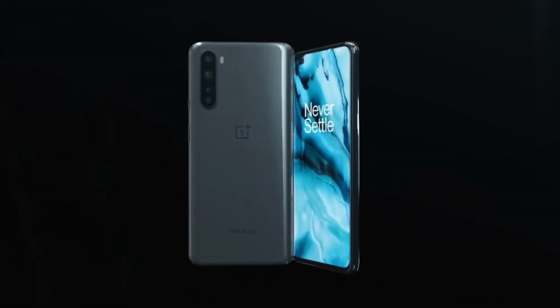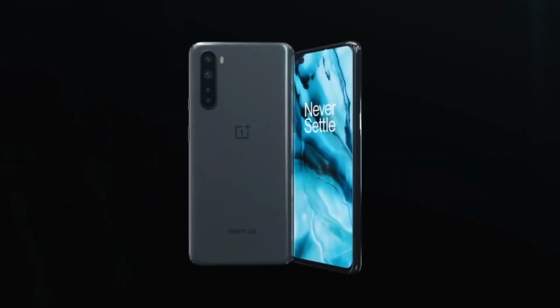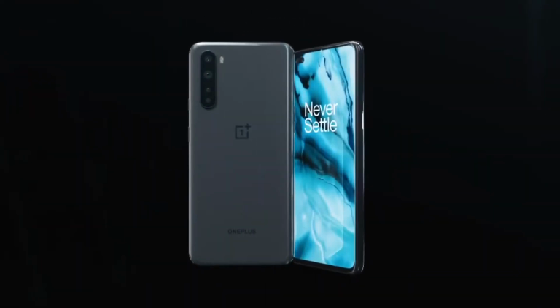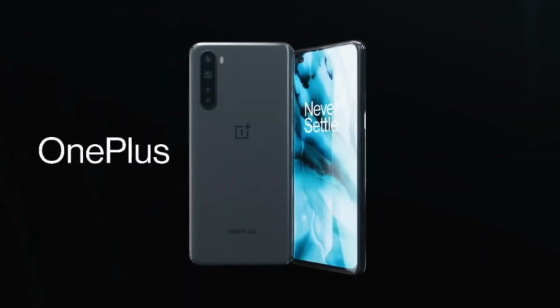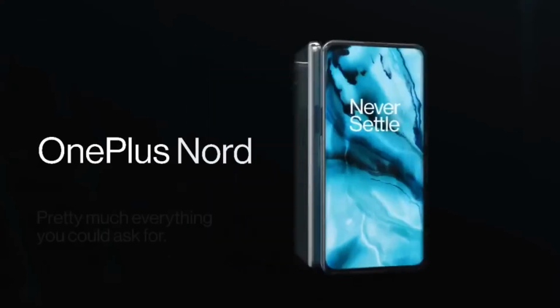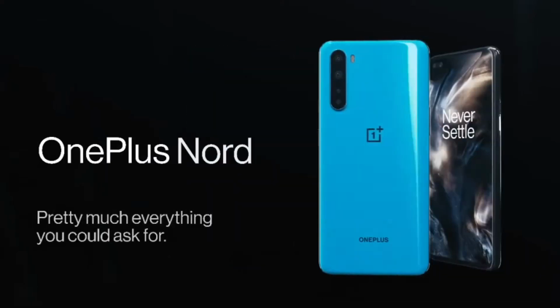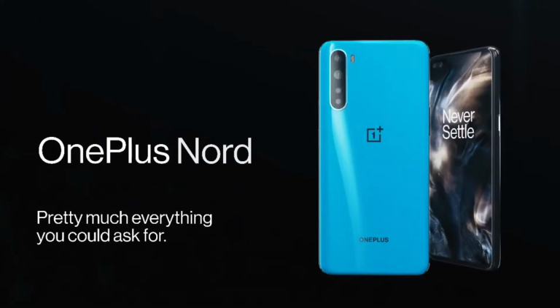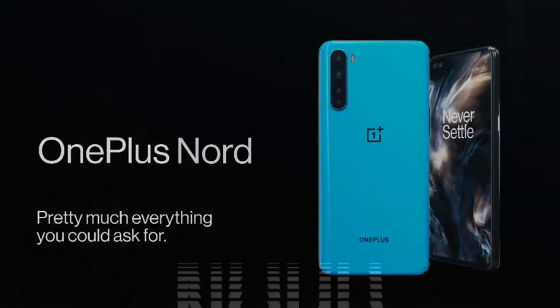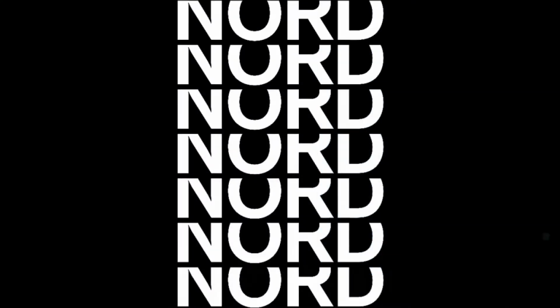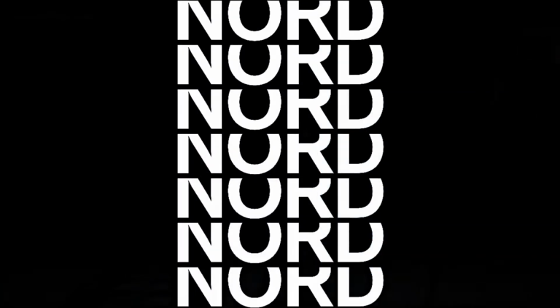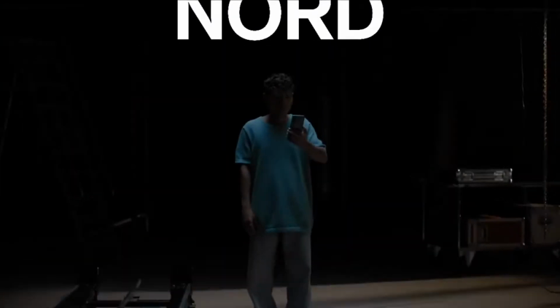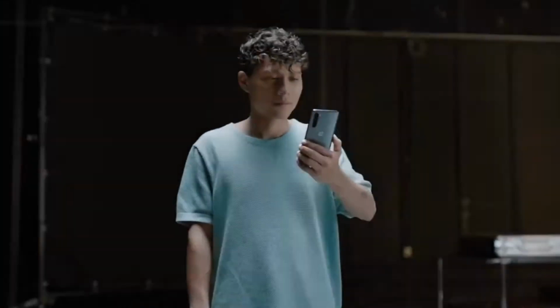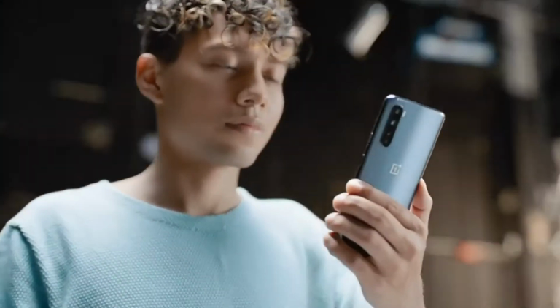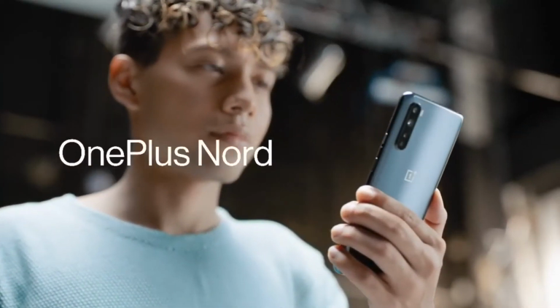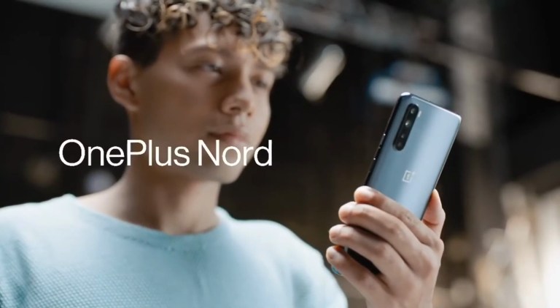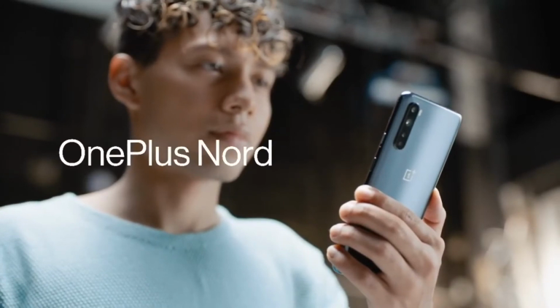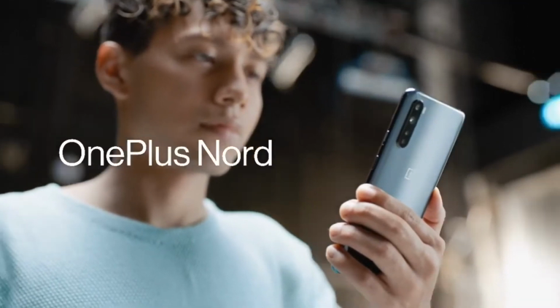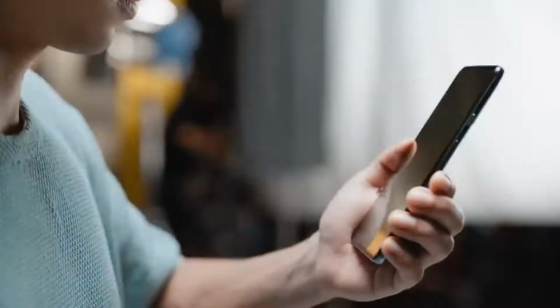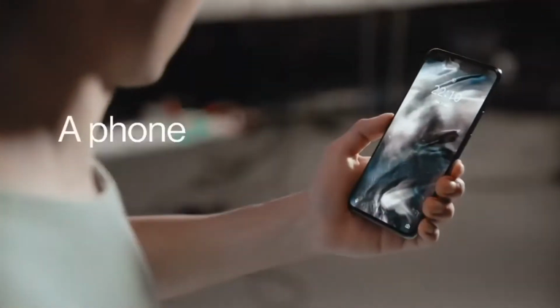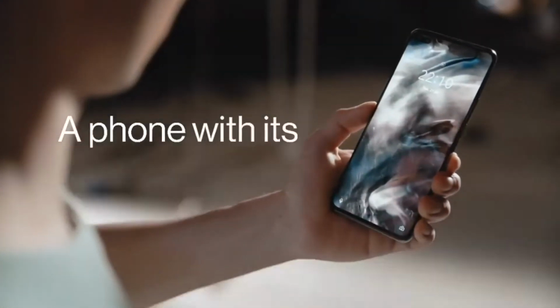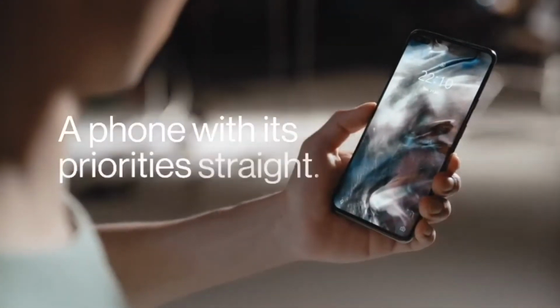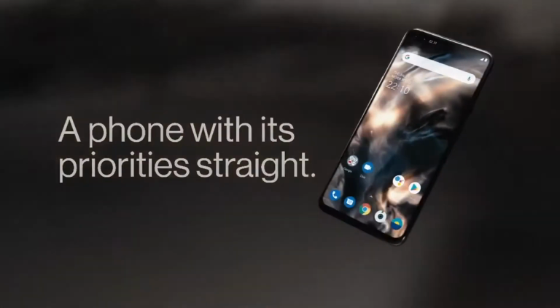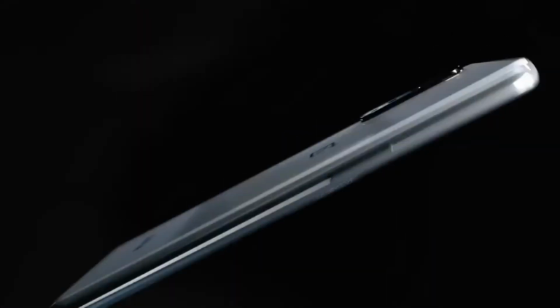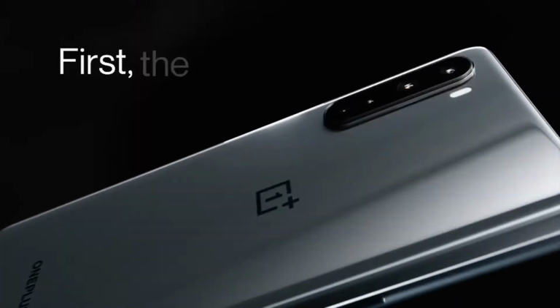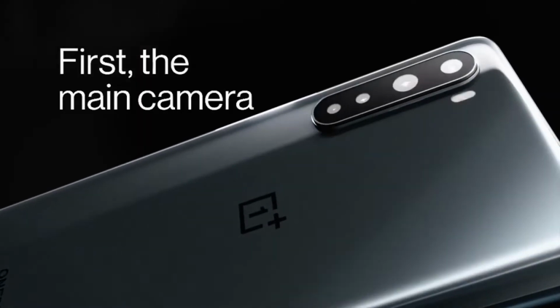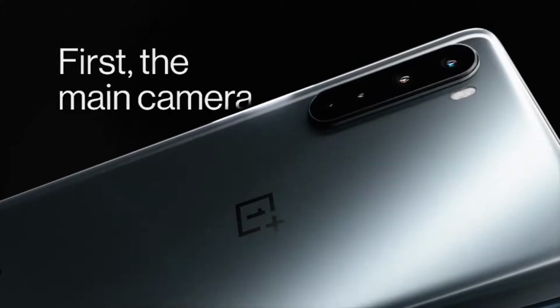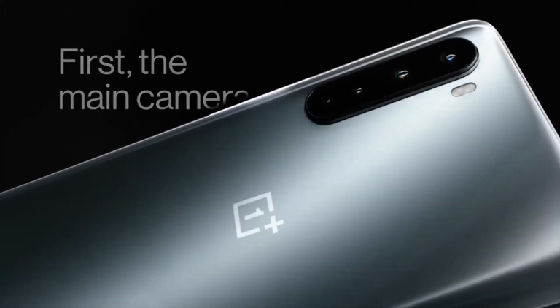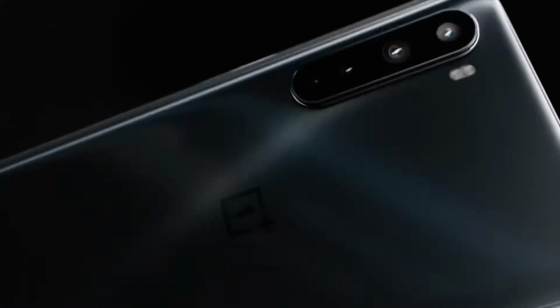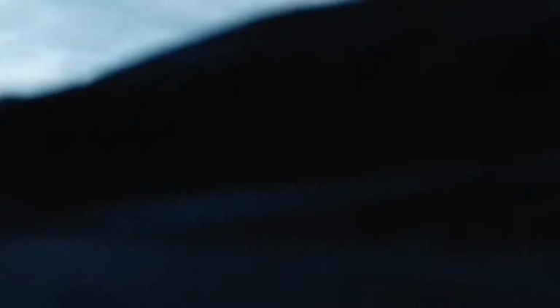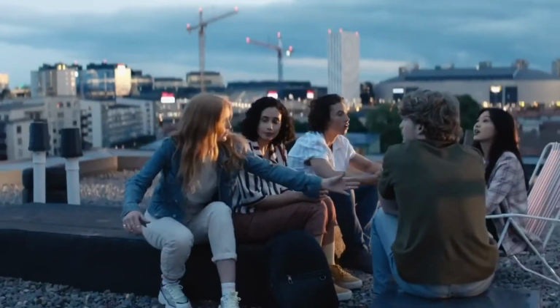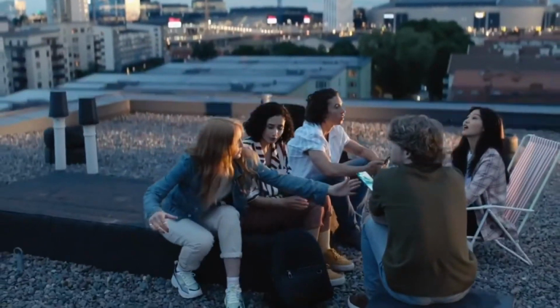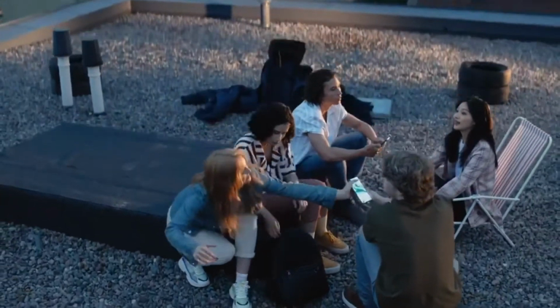Both the front and rear cameras support 4K video recording. It is powered by the Snapdragon 765G, which is one of the best chipsets in the mid-range segment and is overclocked to deliver high performance while gaming.